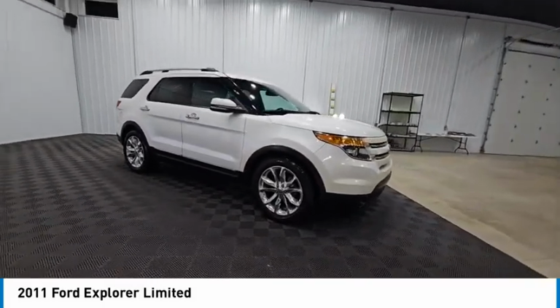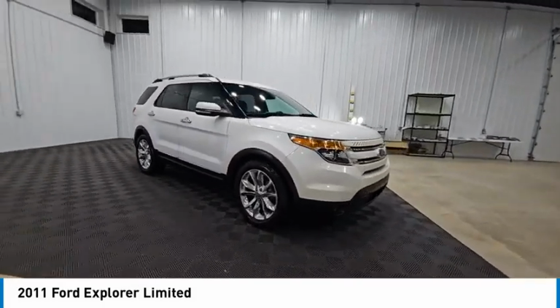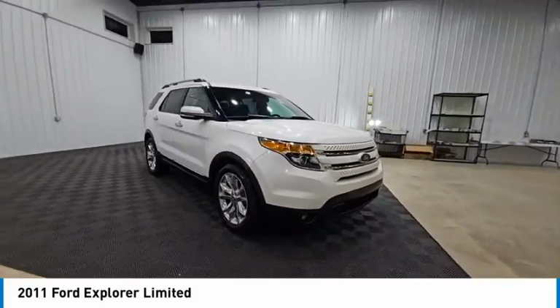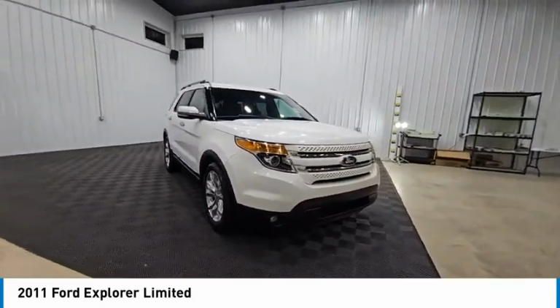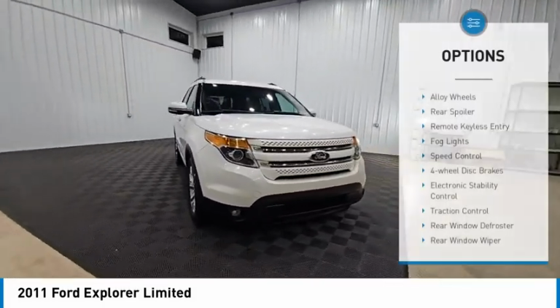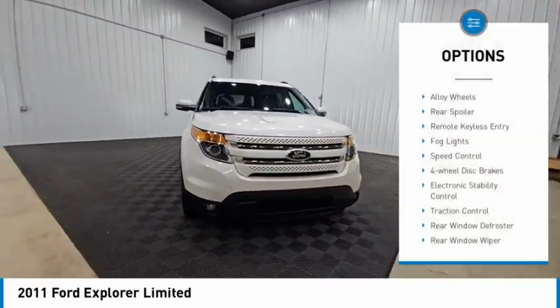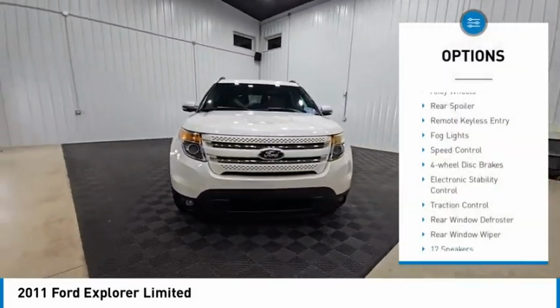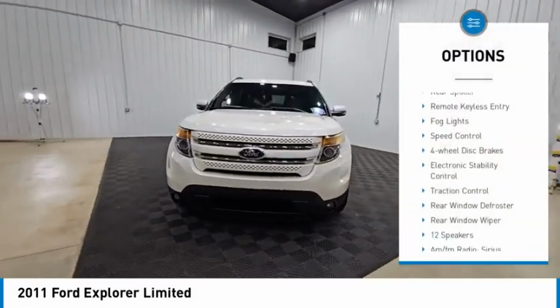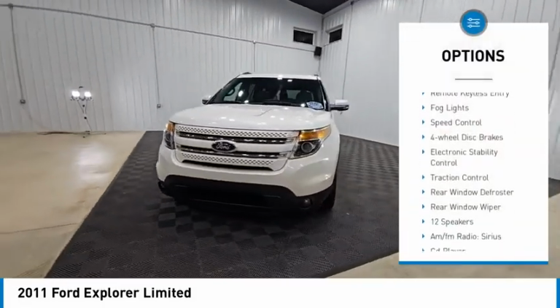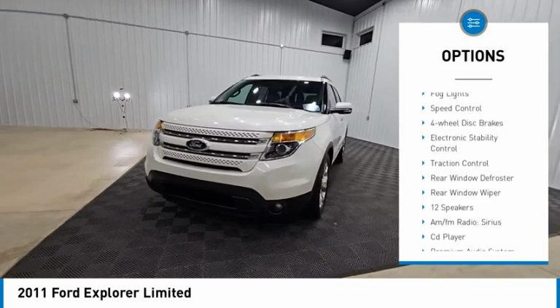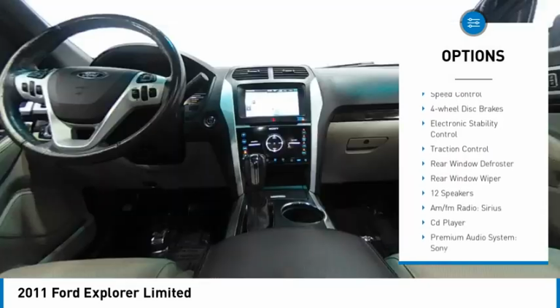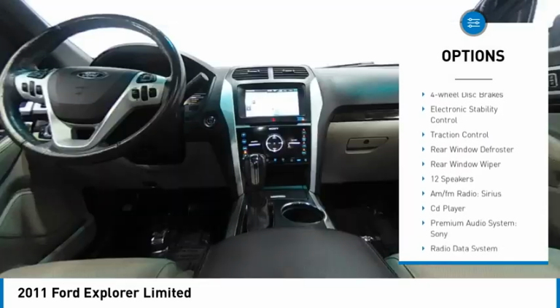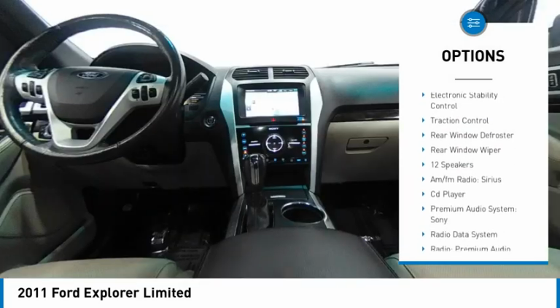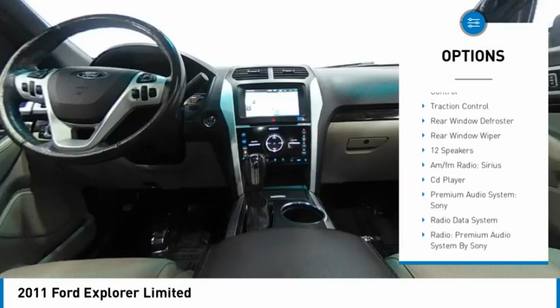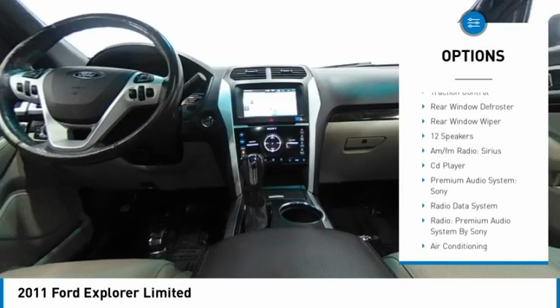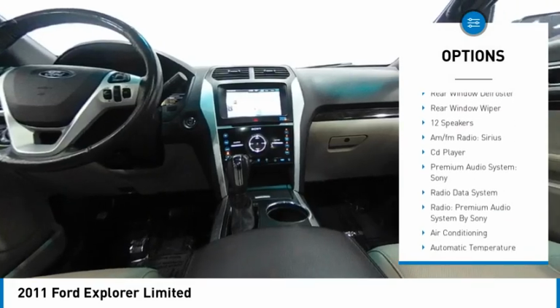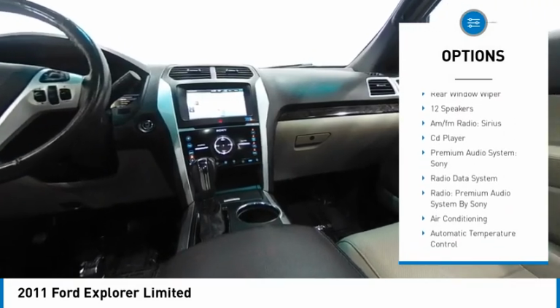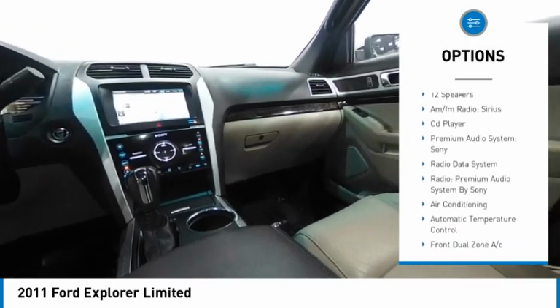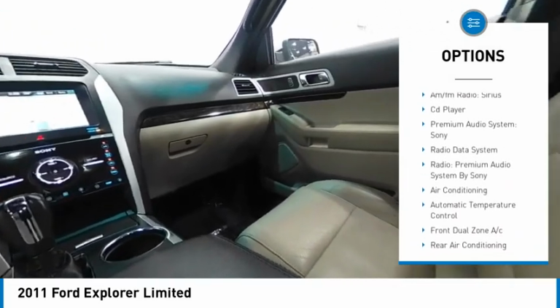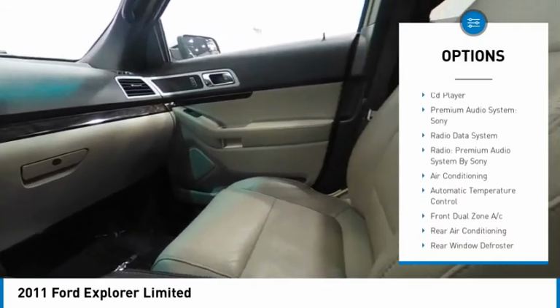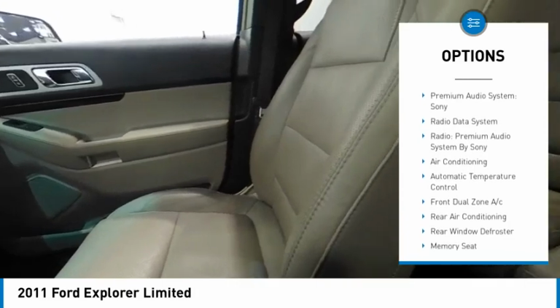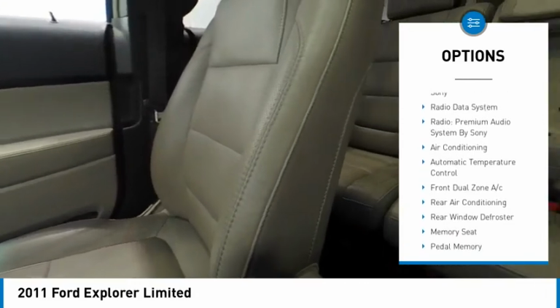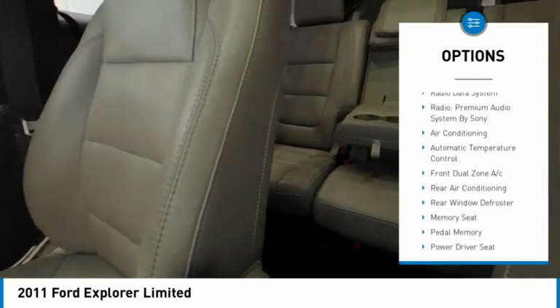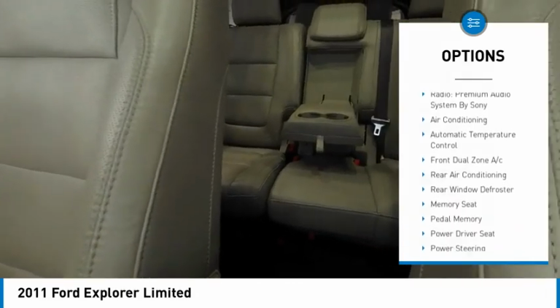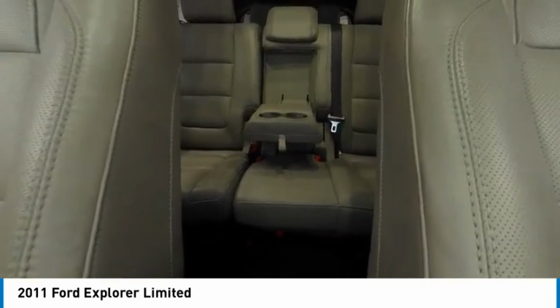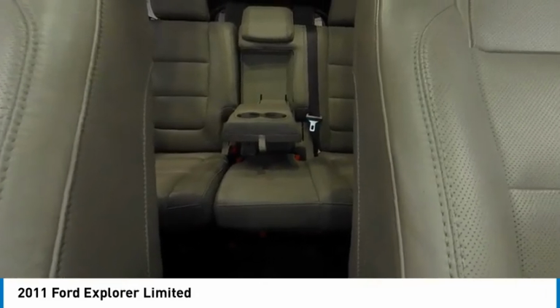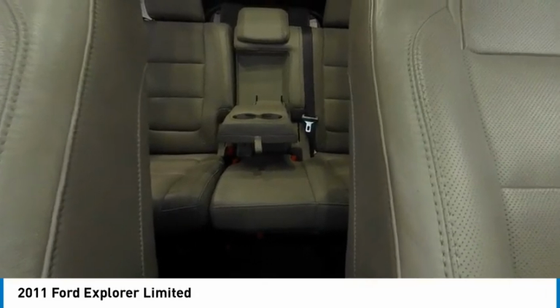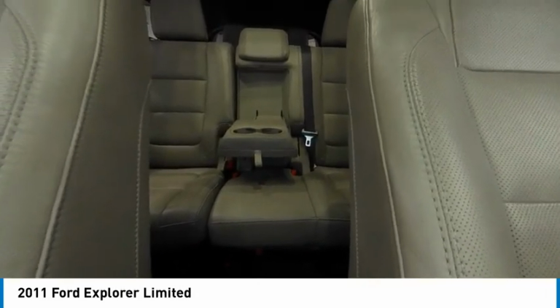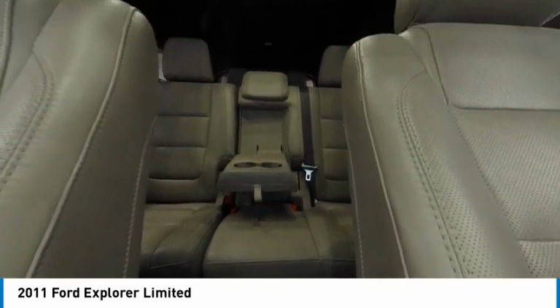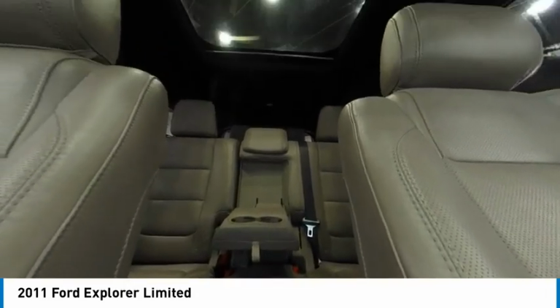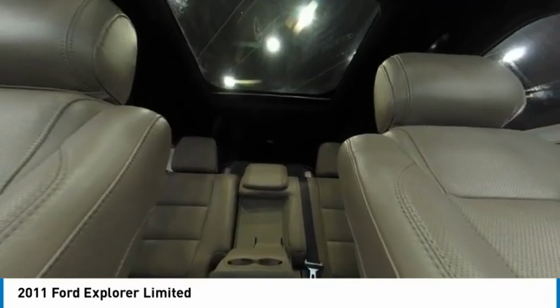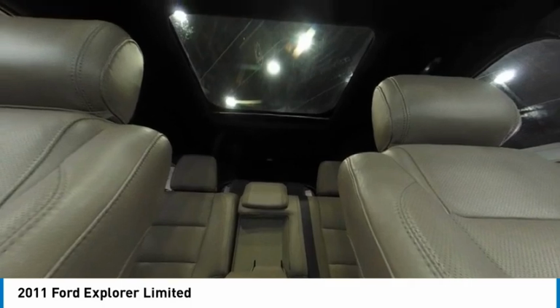Here are some of this vehicle's great options: alloy wheels, rear spoiler, remote keyless entry, fog lights, speed control, four-wheel disc brakes, electronic stability control, traction control, rear window defroster, and rear window wiper.